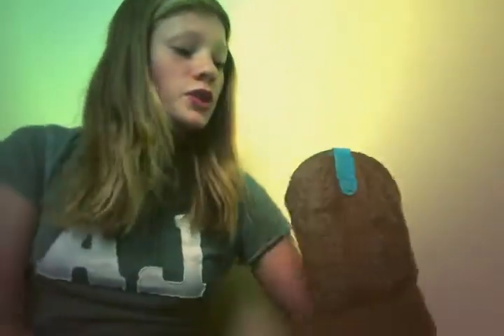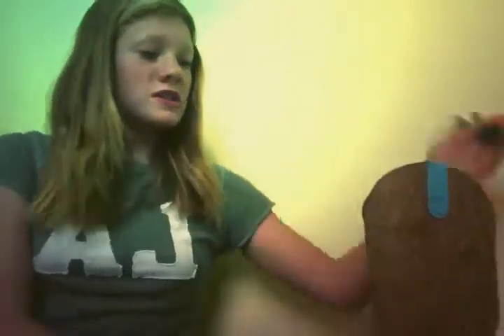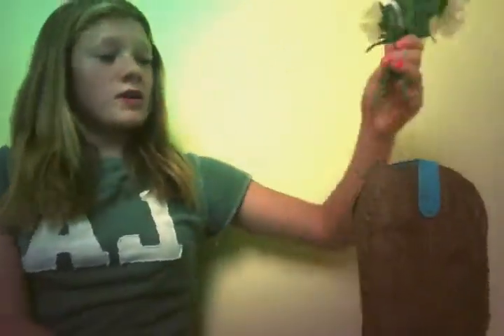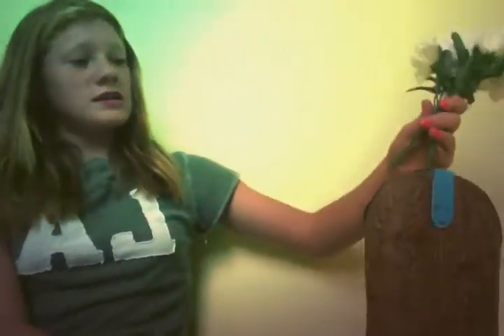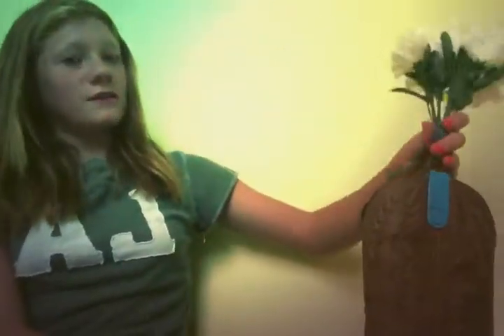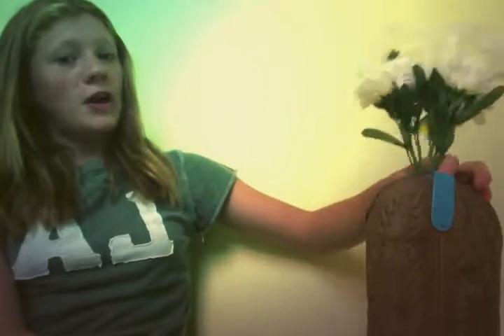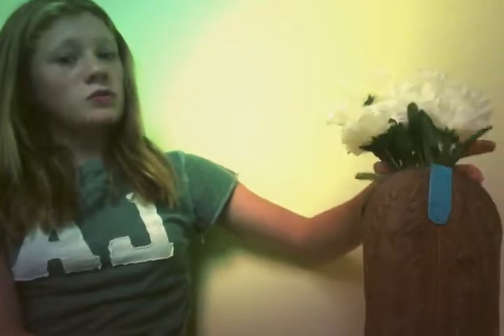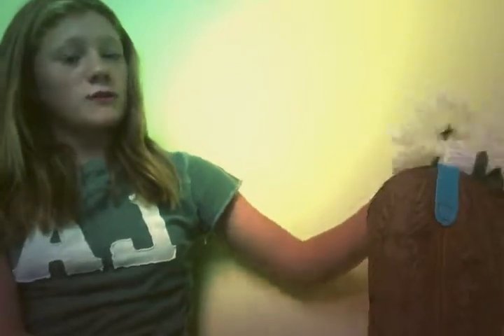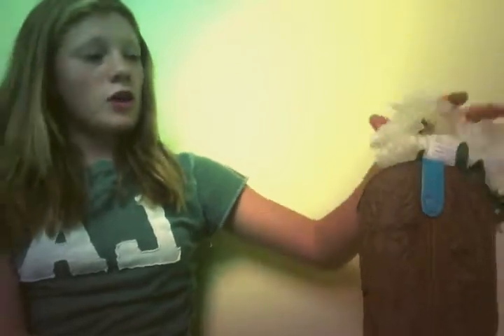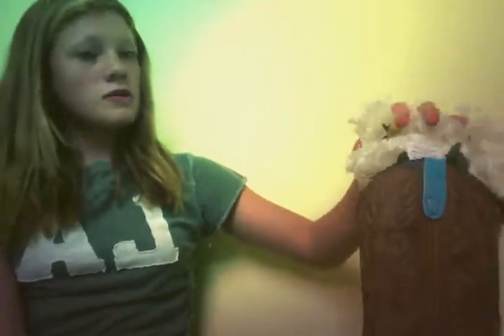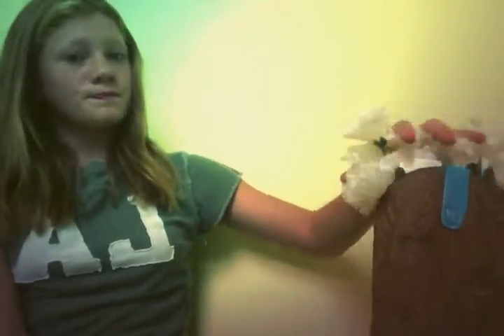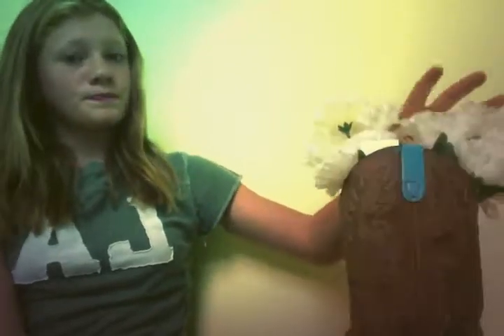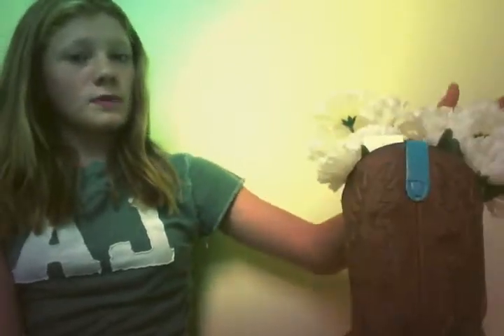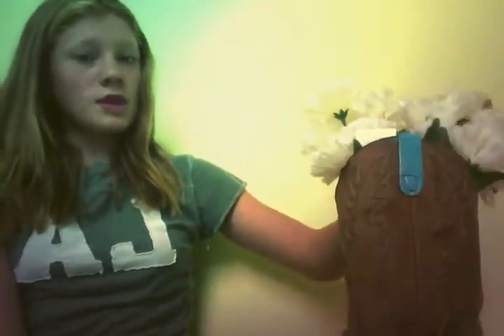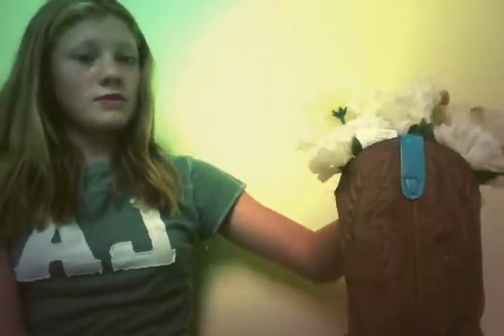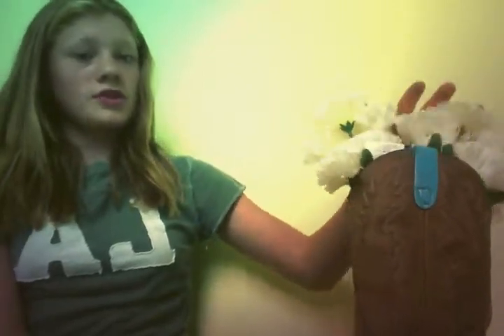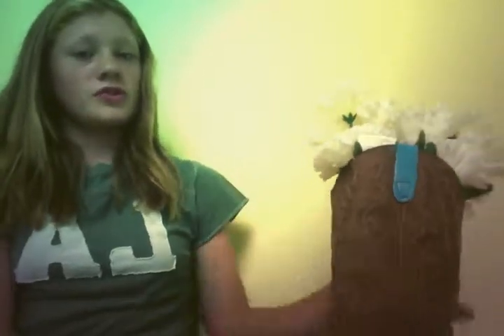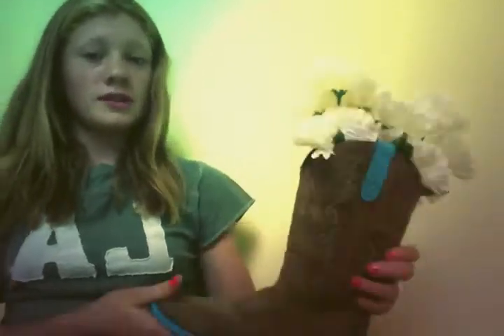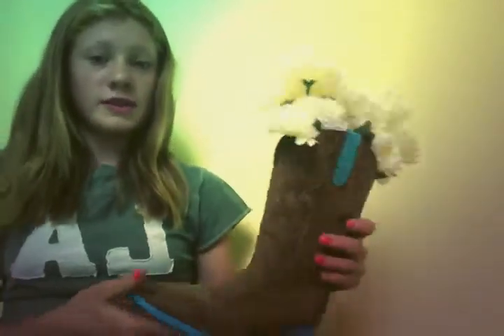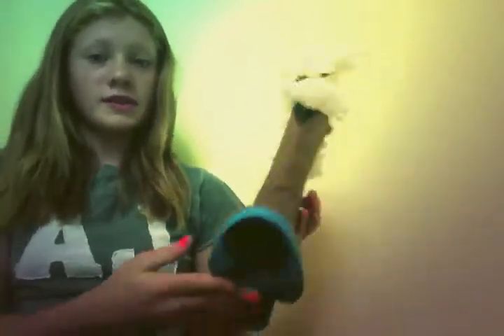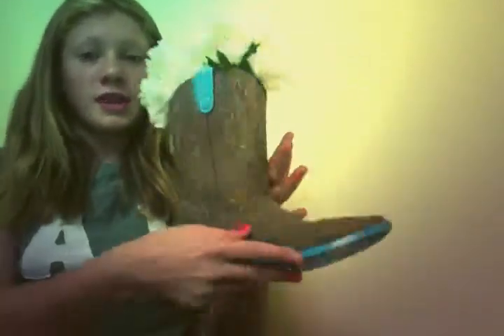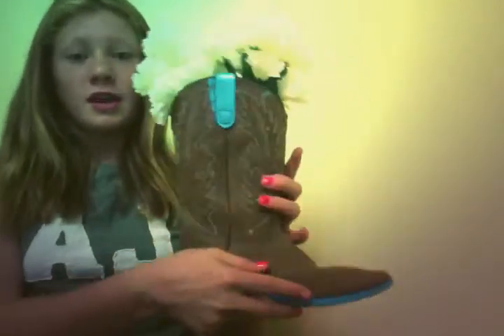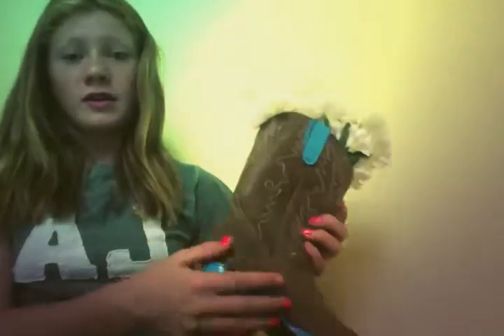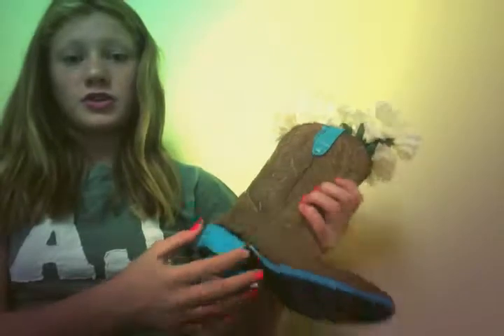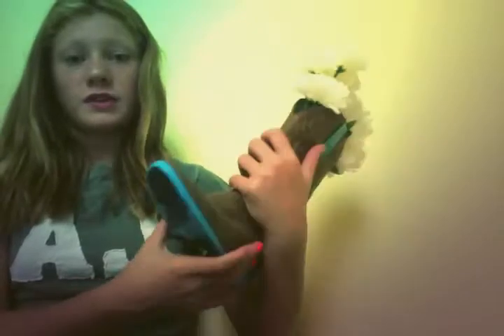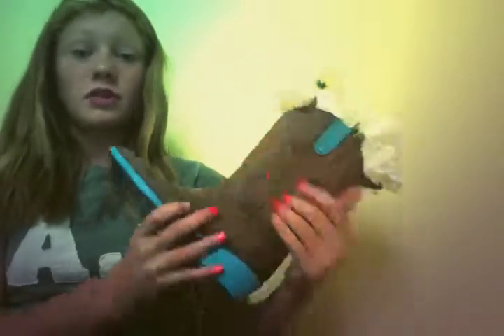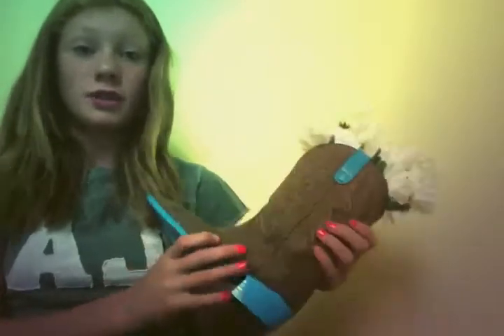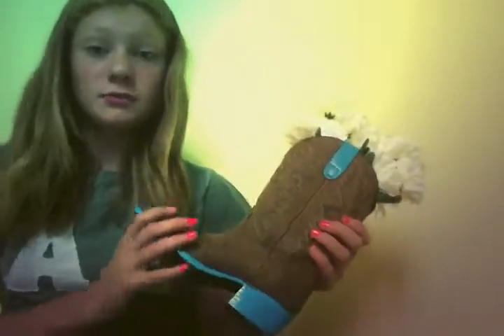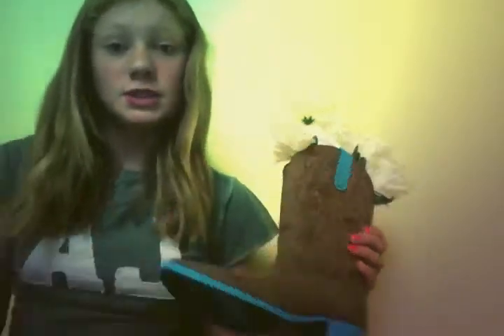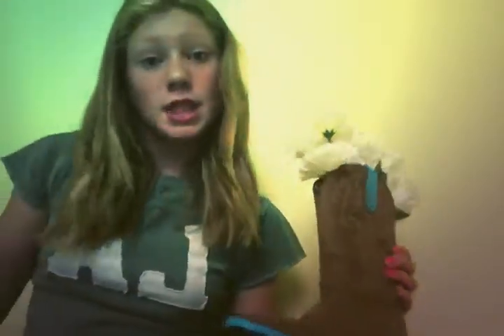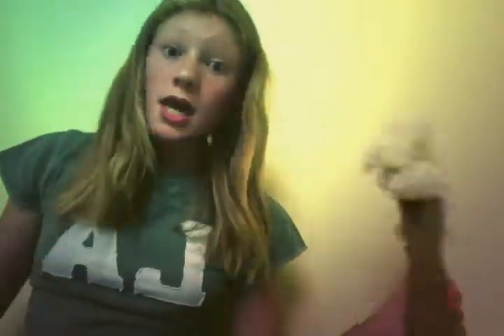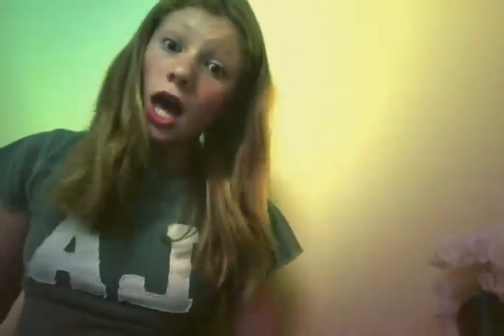You just go in and stick the flowers where your foot goes, and it's just like, seriously, like, I love it, it's just so cute. And yeah.